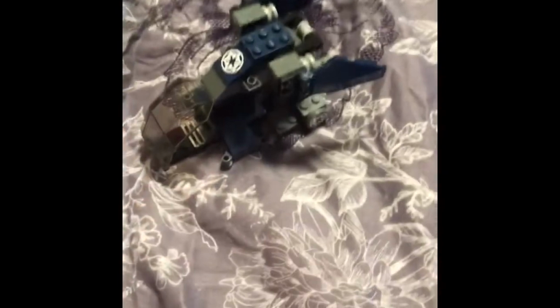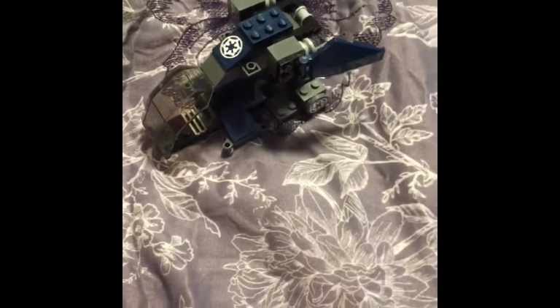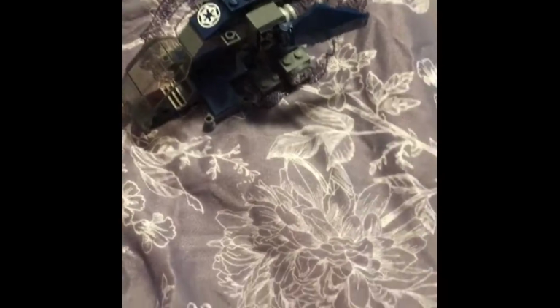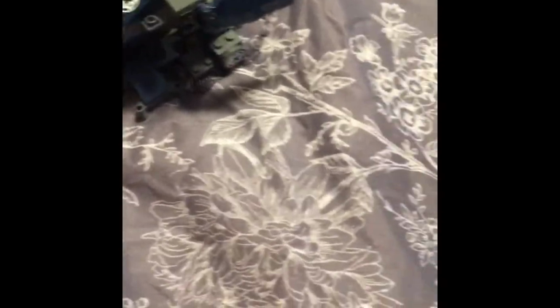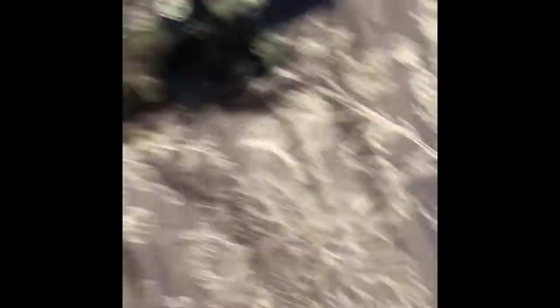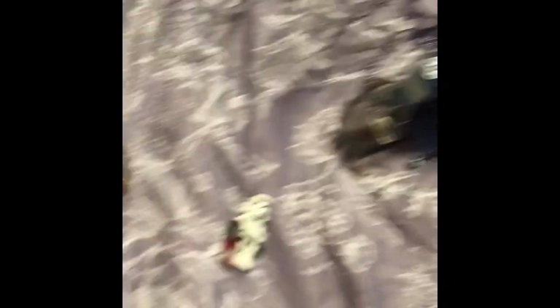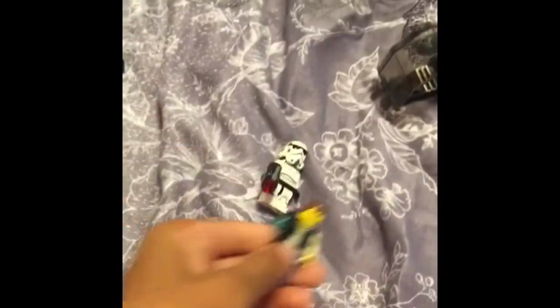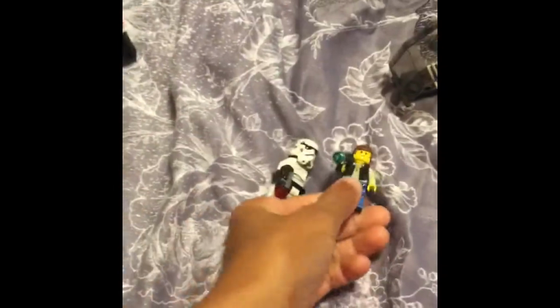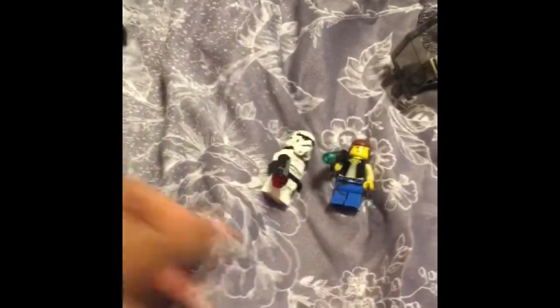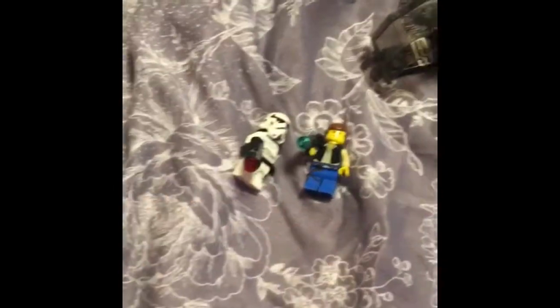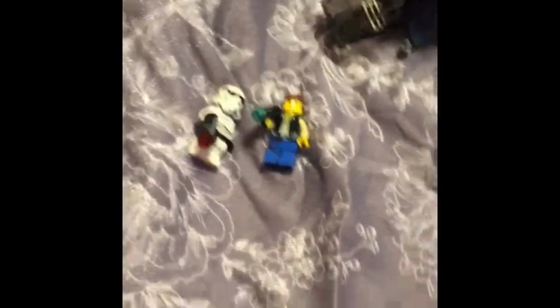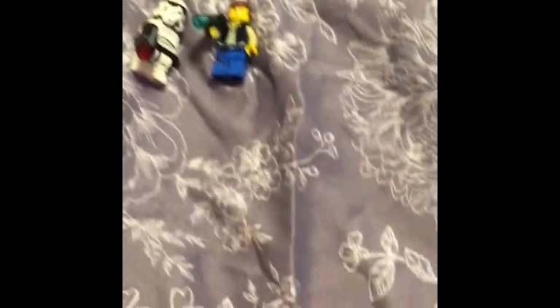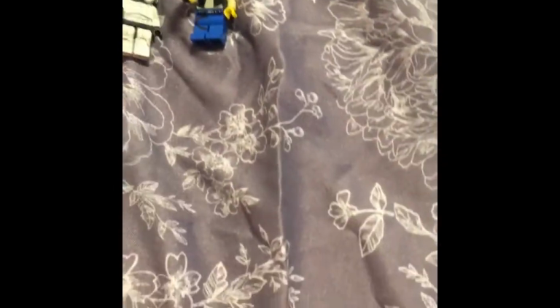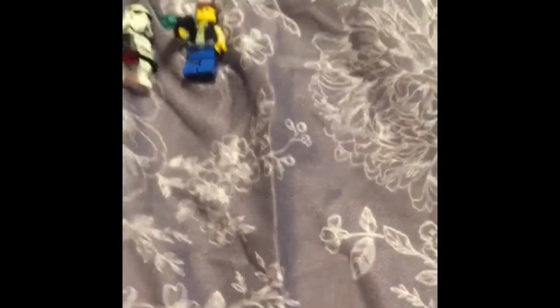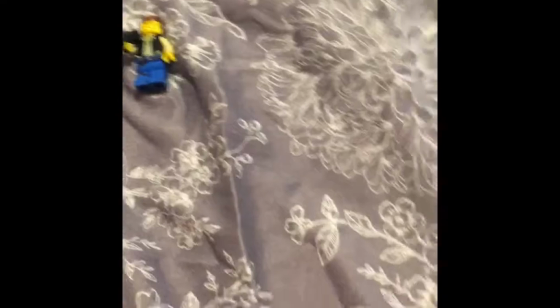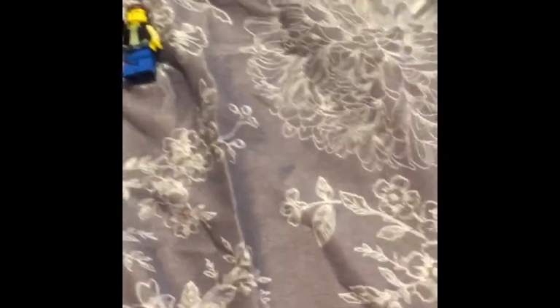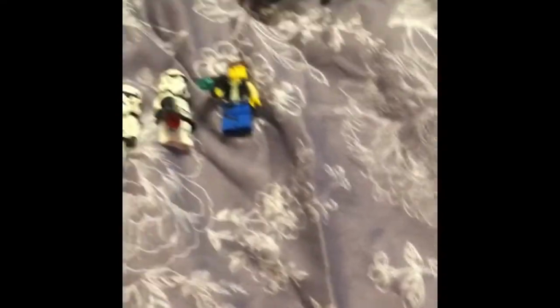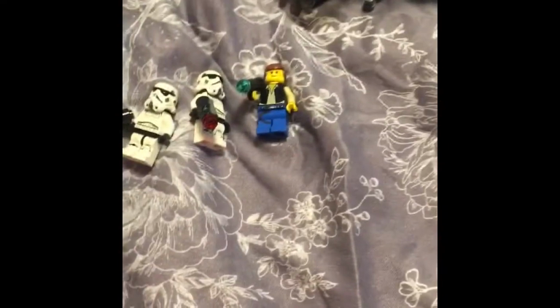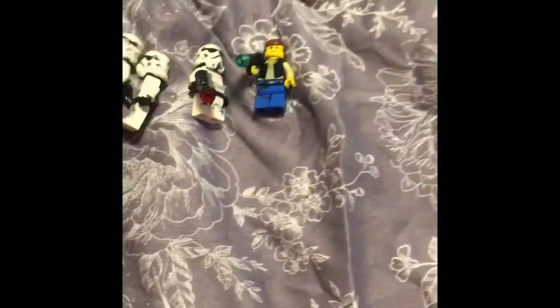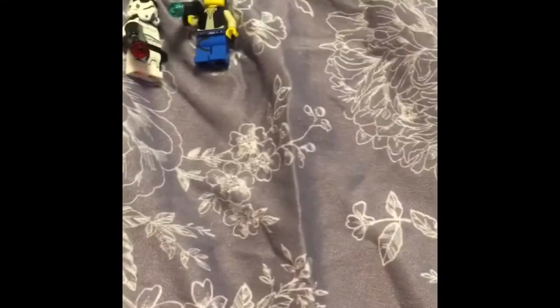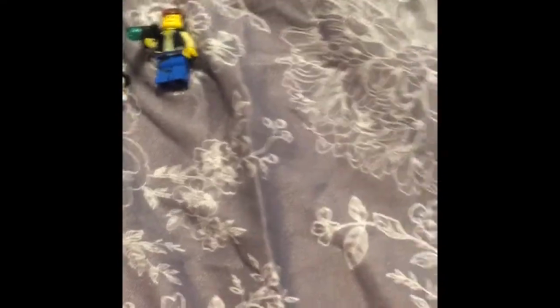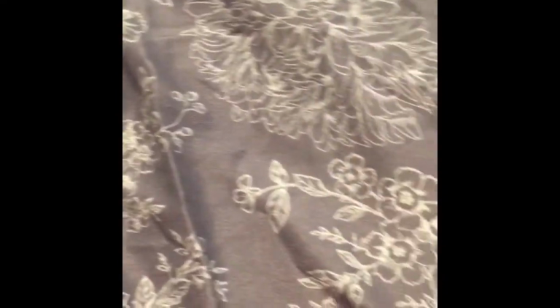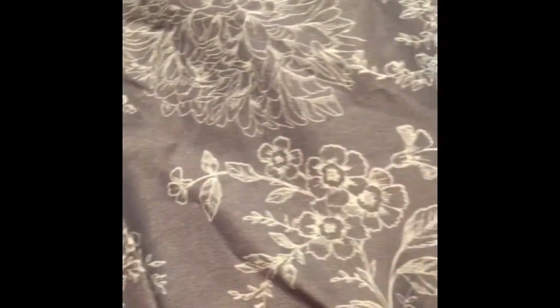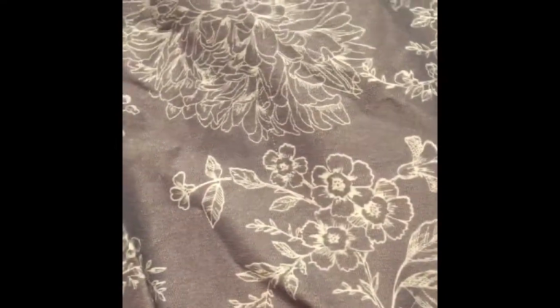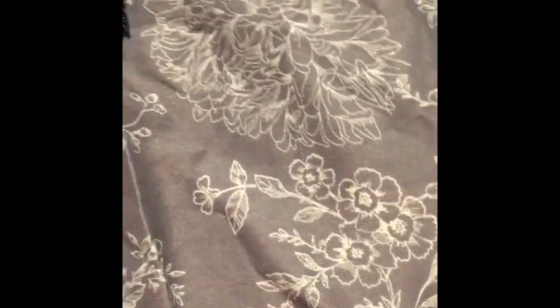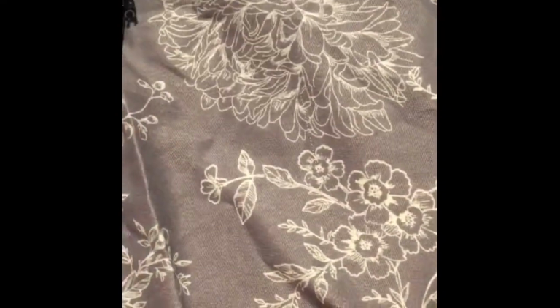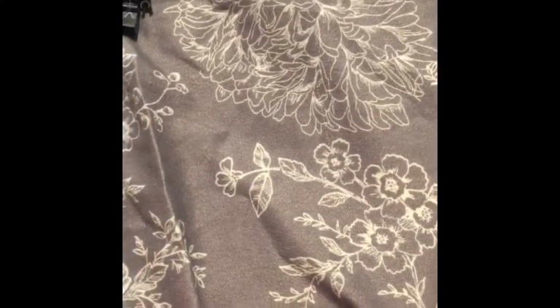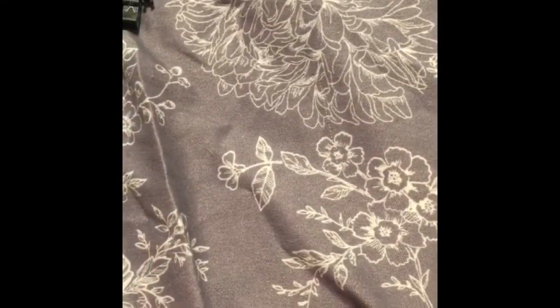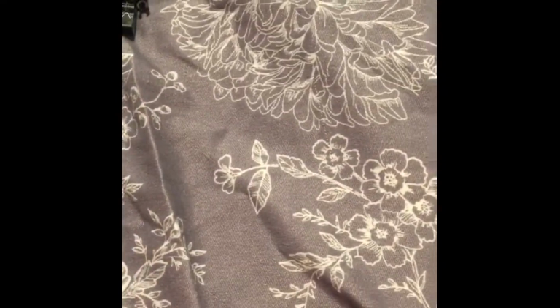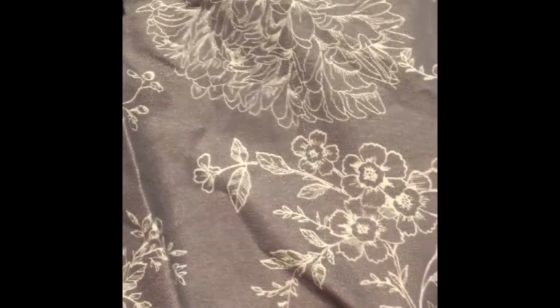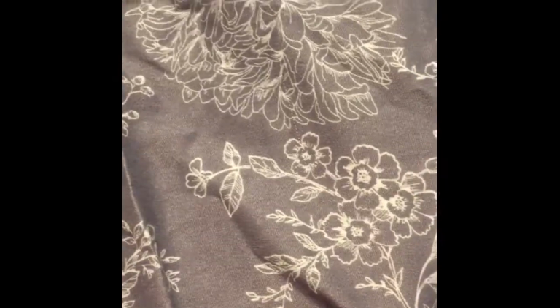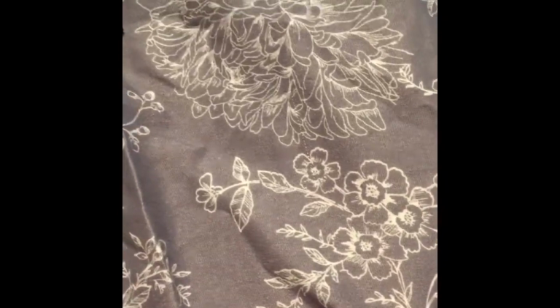This set comes with 5 minifigures: Han Solo, 3 stormtroopers, and a shadow trooper. This is set 71652.